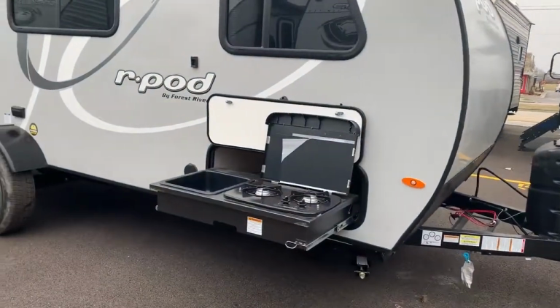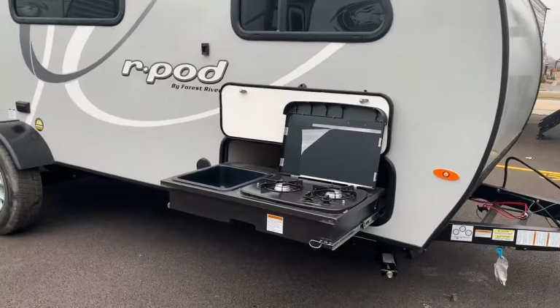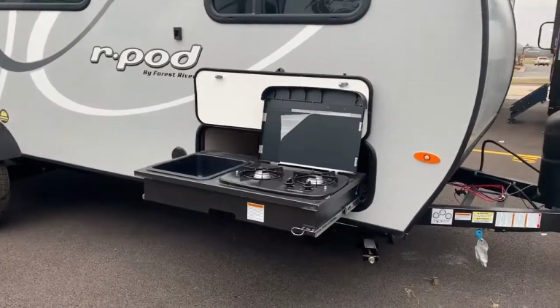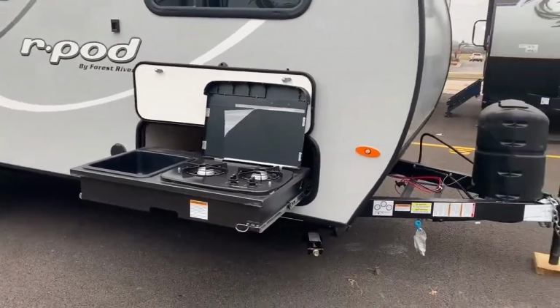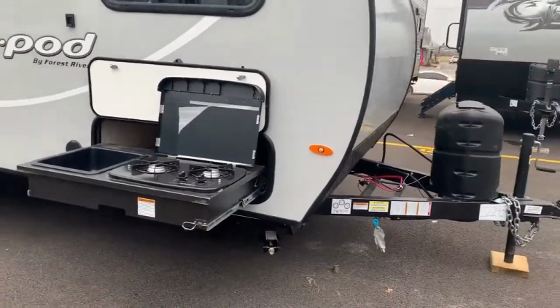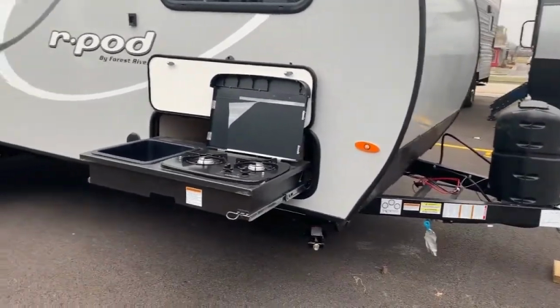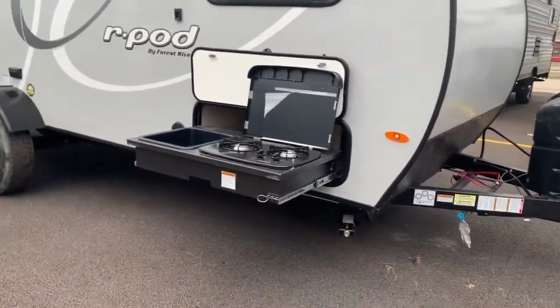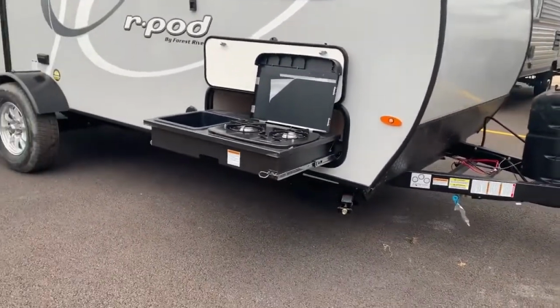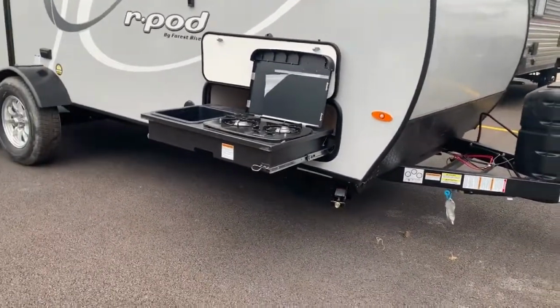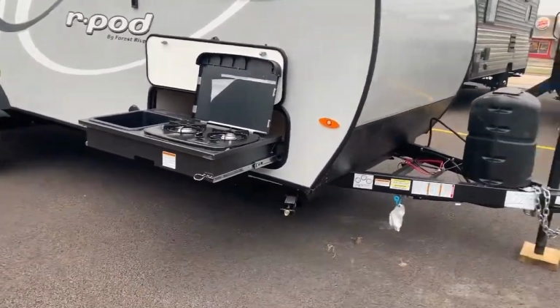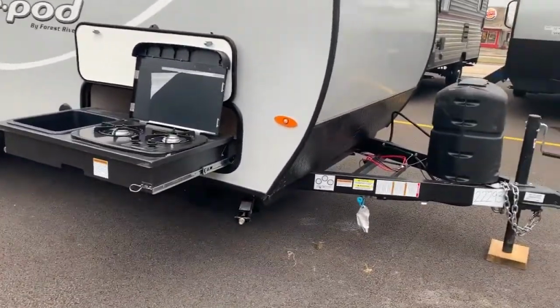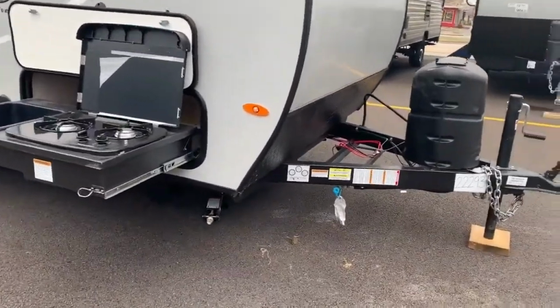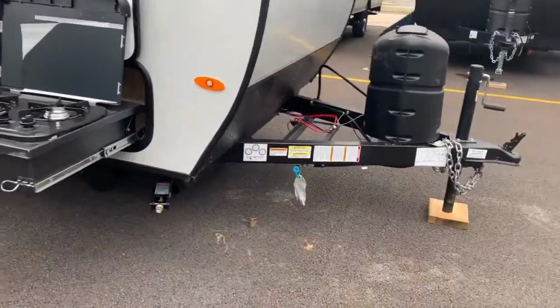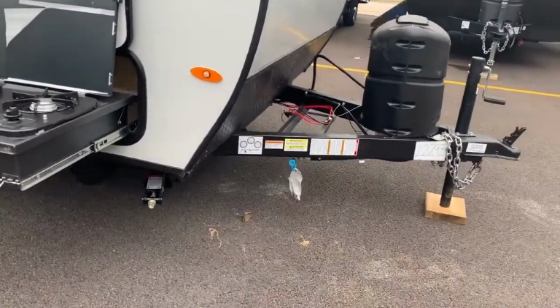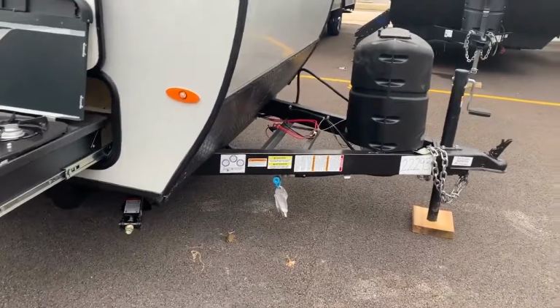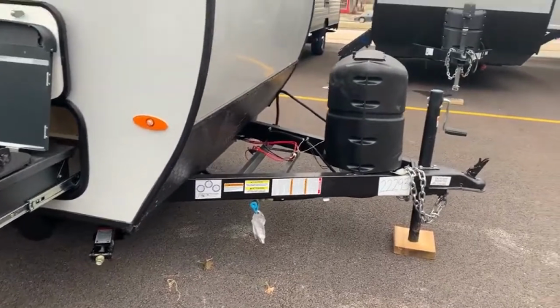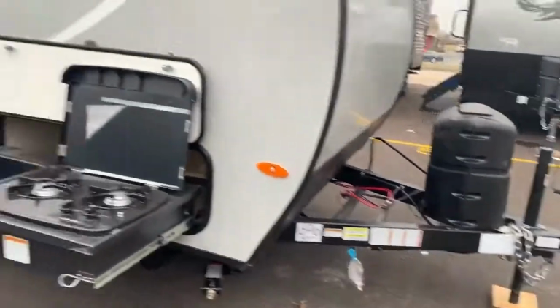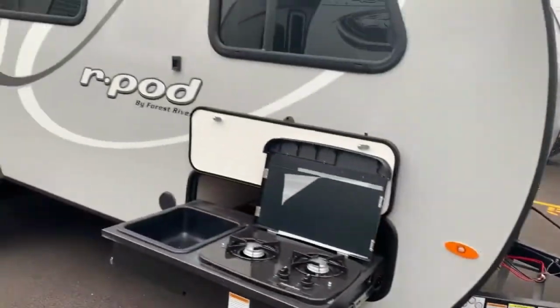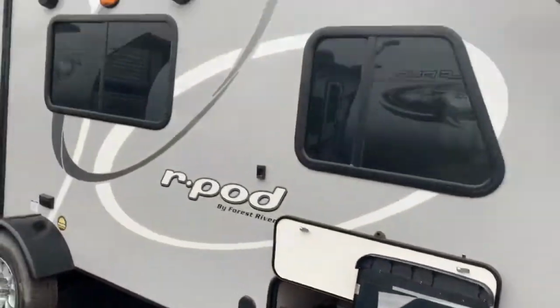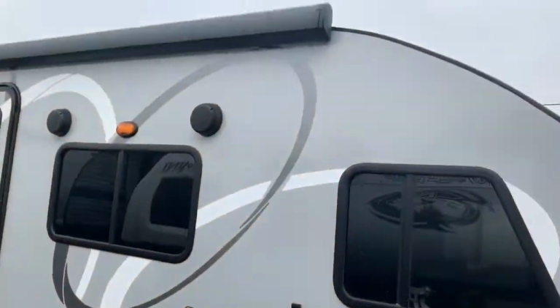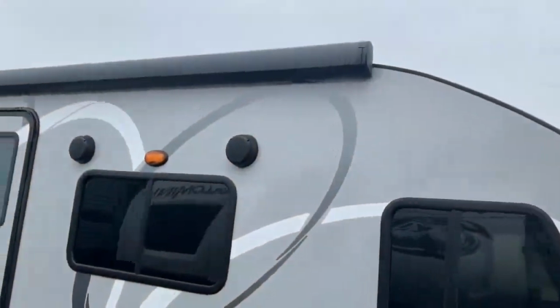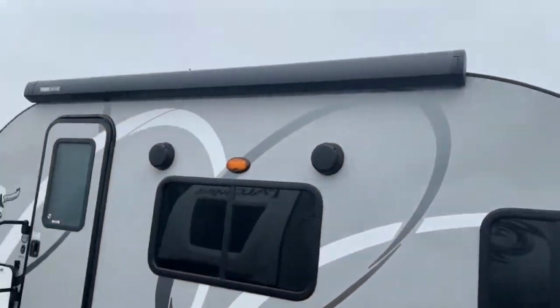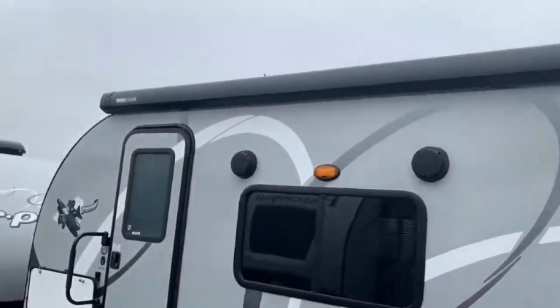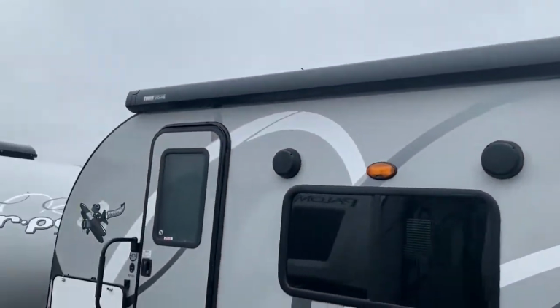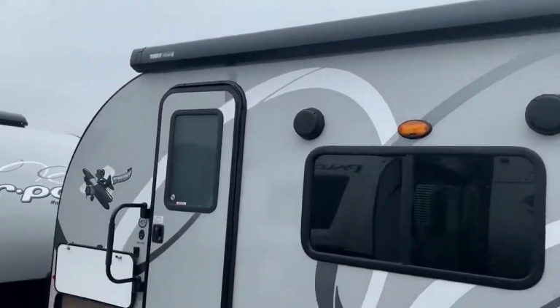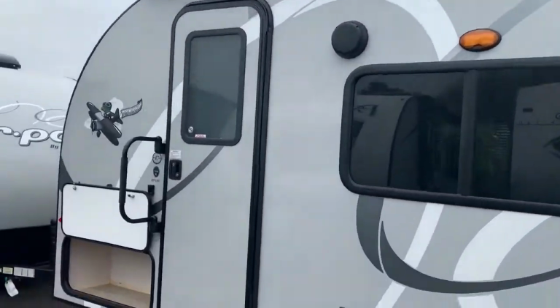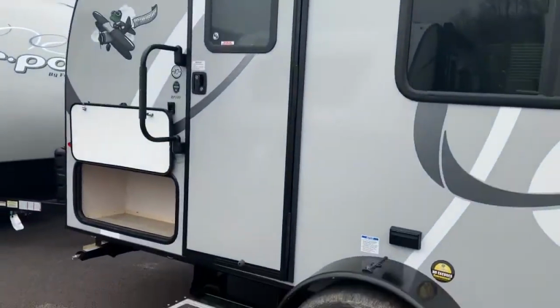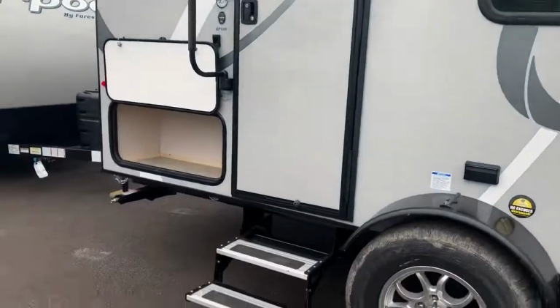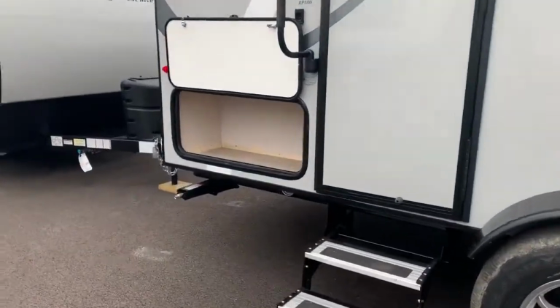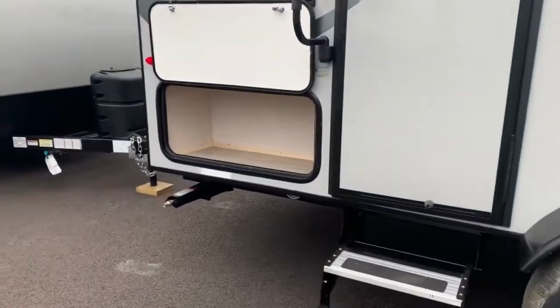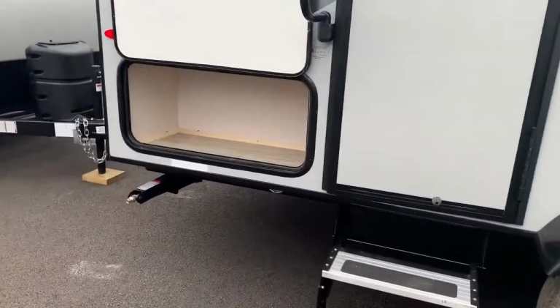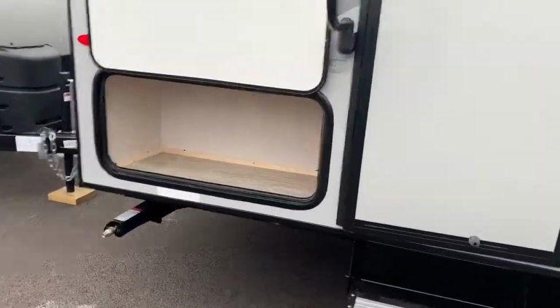It does have the outdoor burner kitchen. Has the dual awning. Small storage in the back.